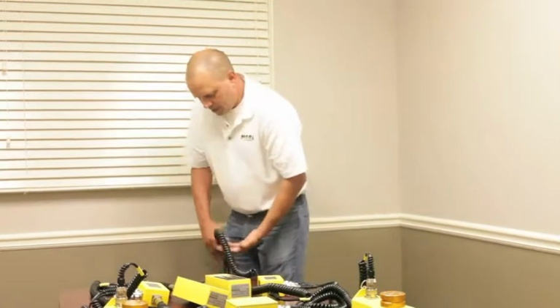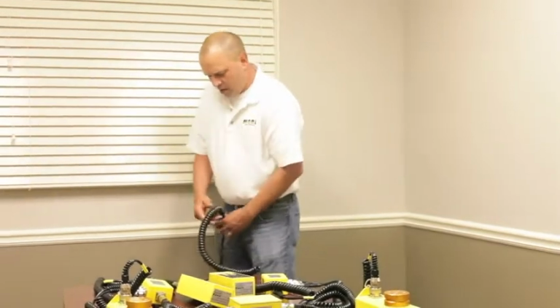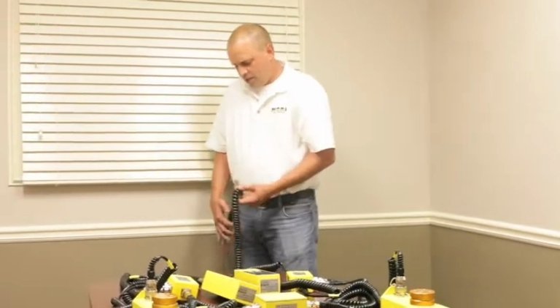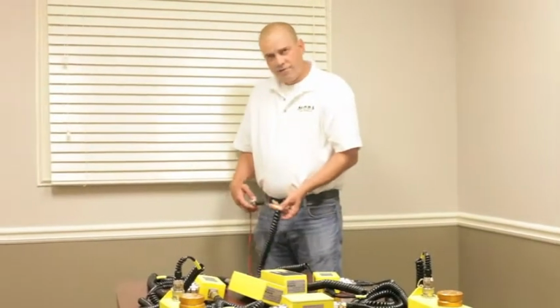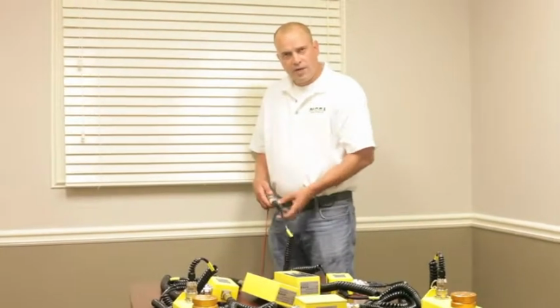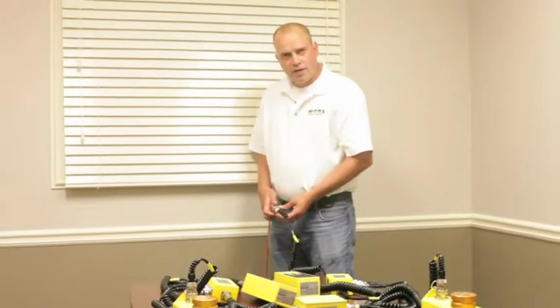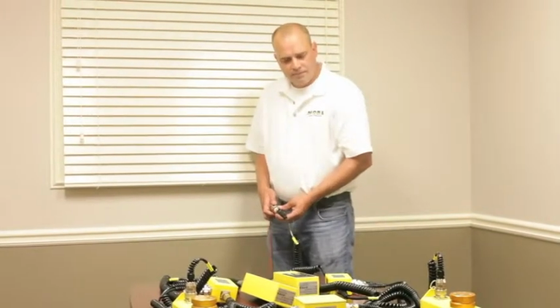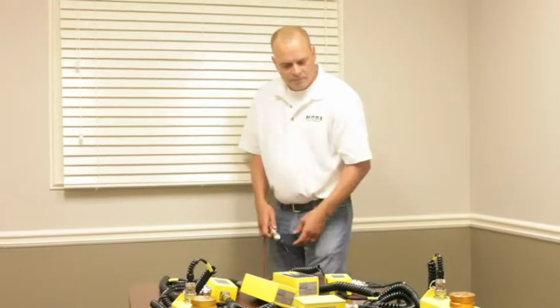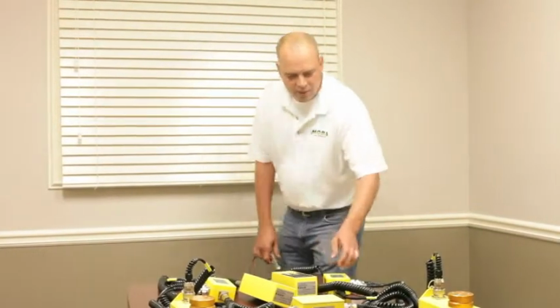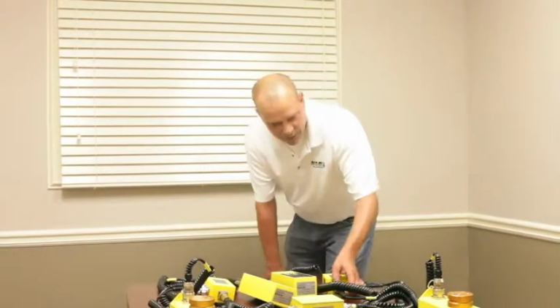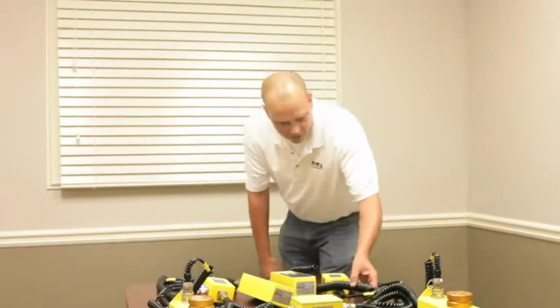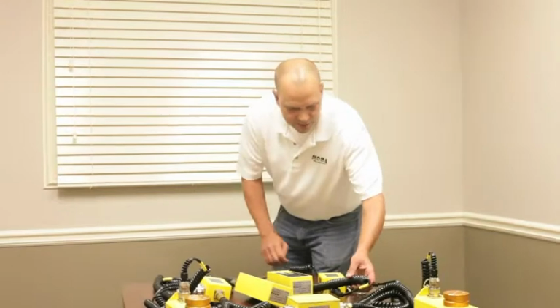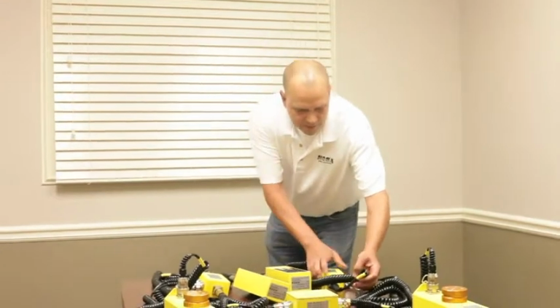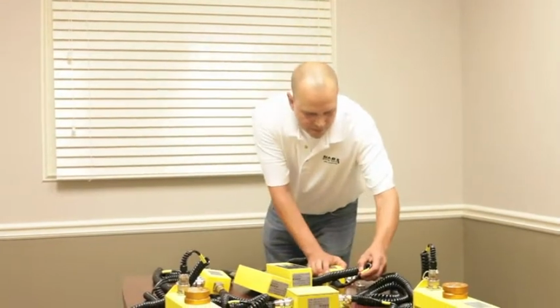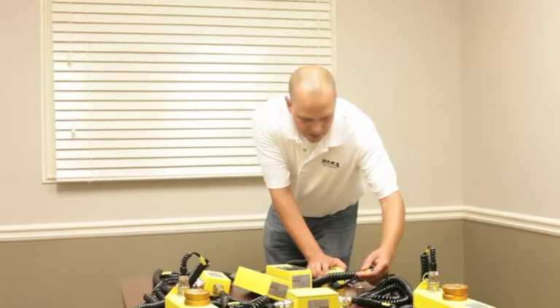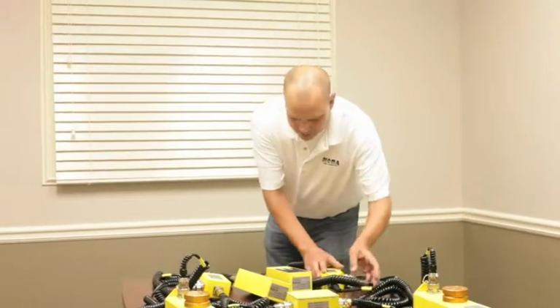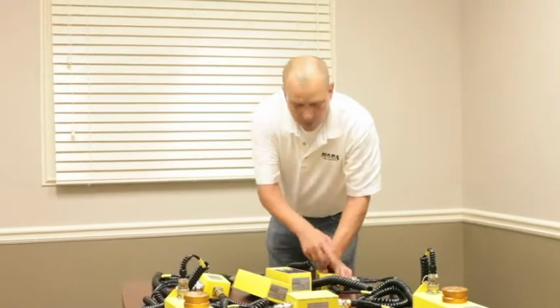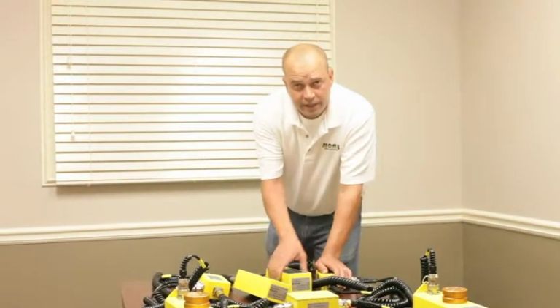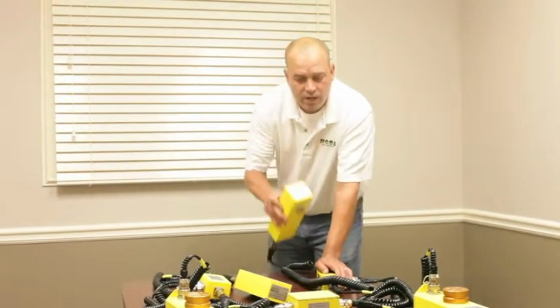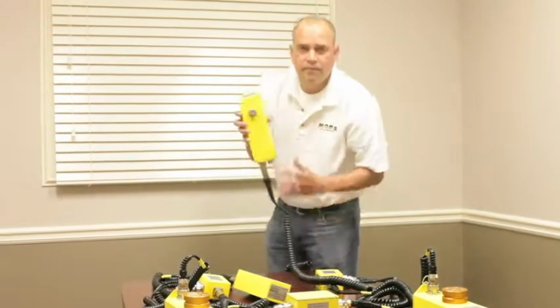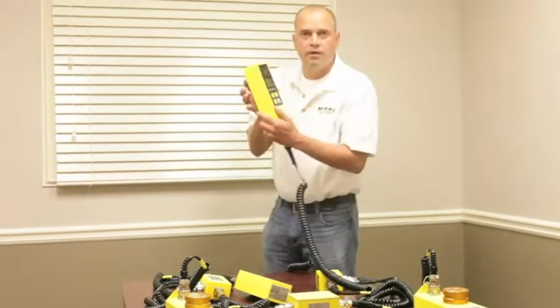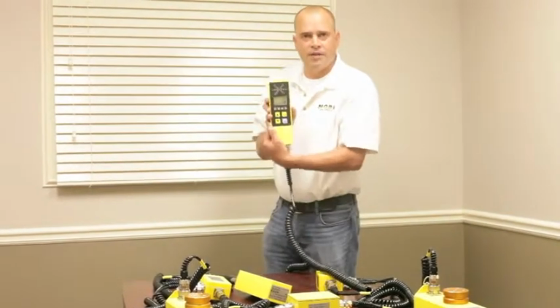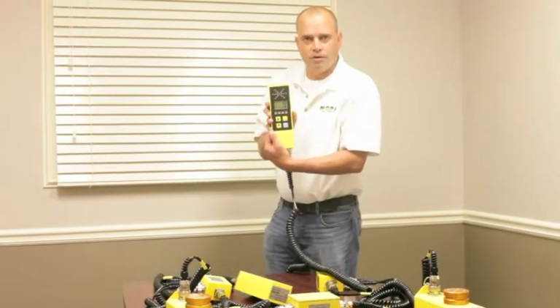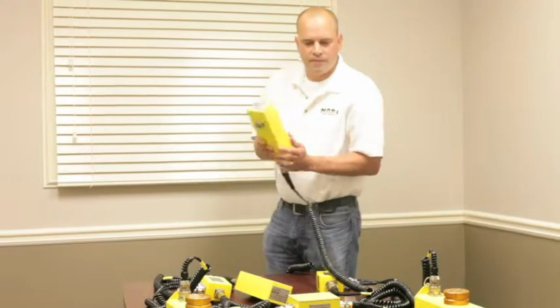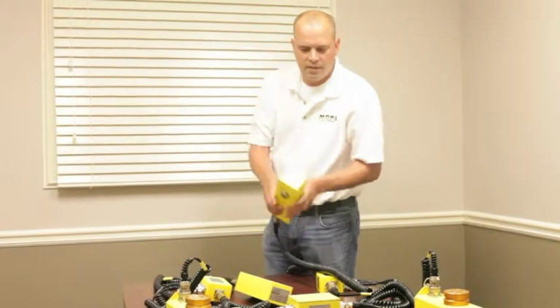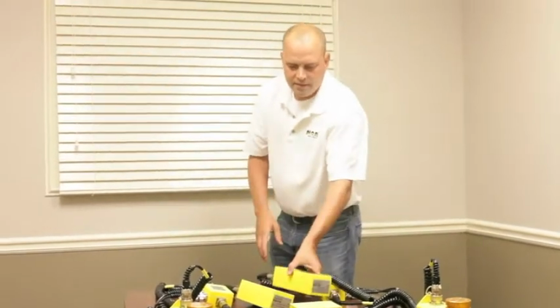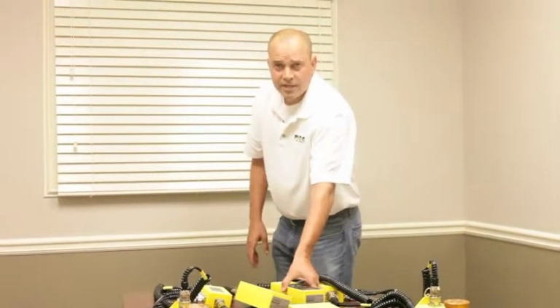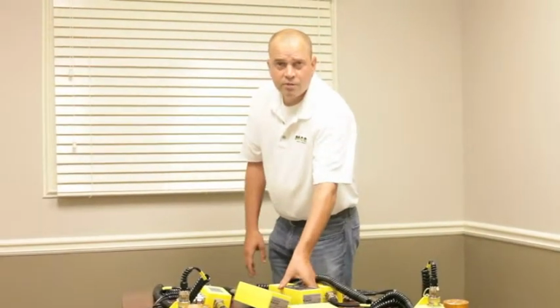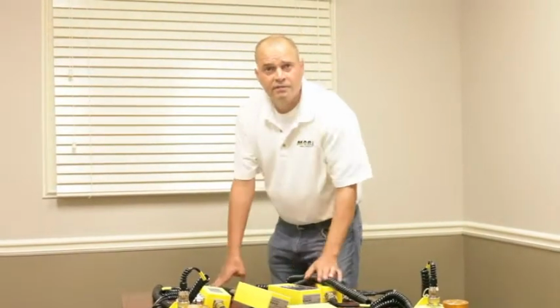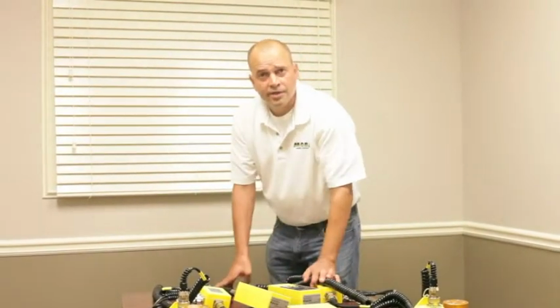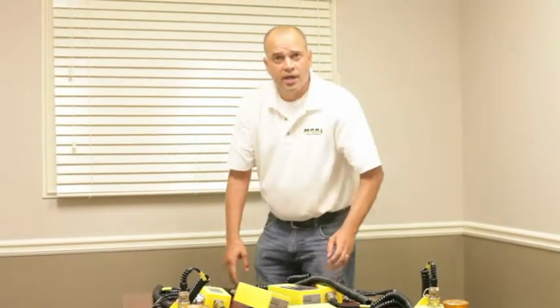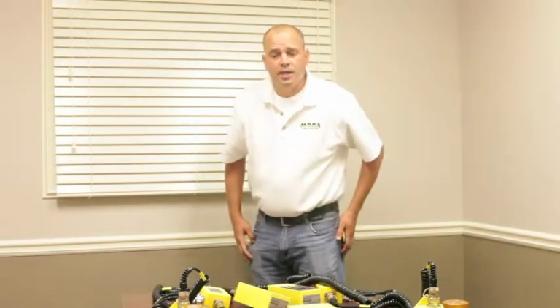You have your power cable coming up your bulkhead power connector, then you have your other cable on the other side, with your slope box running directly into your left side controller. That is the junction box configuration and how to set it up.